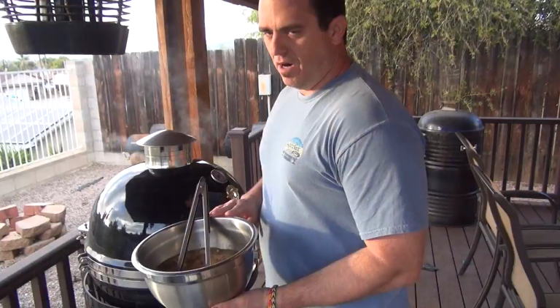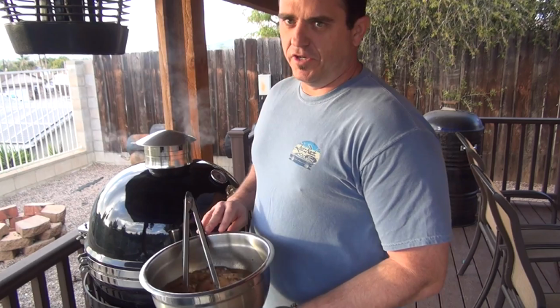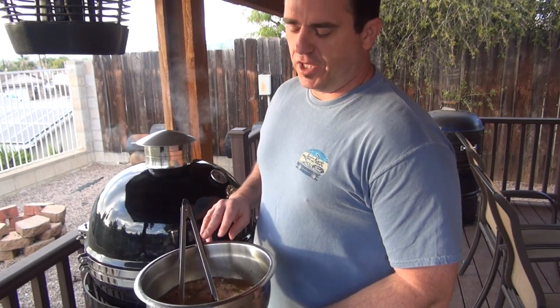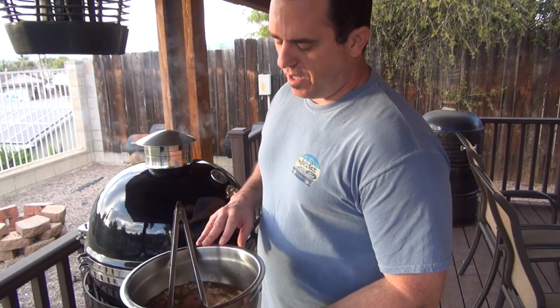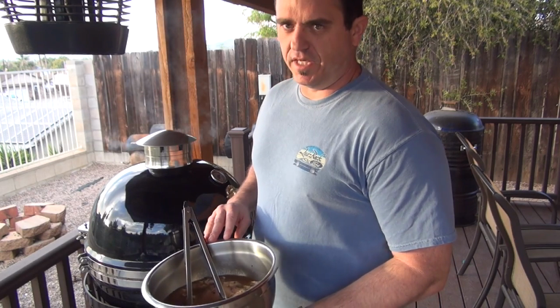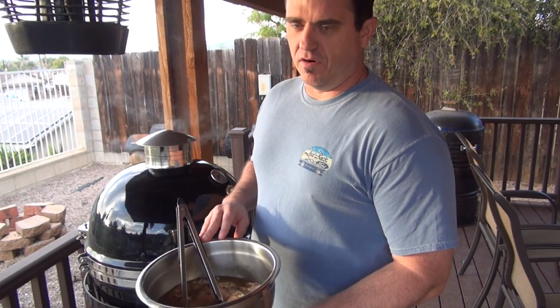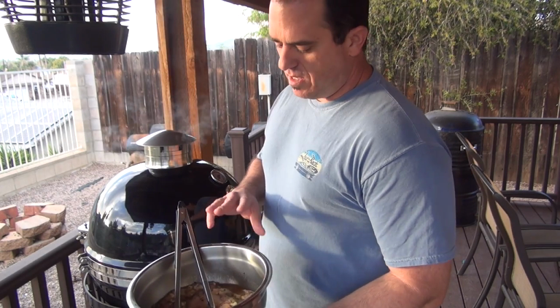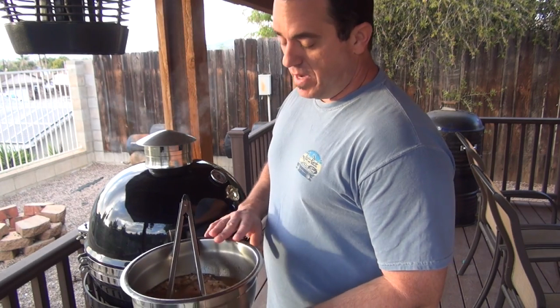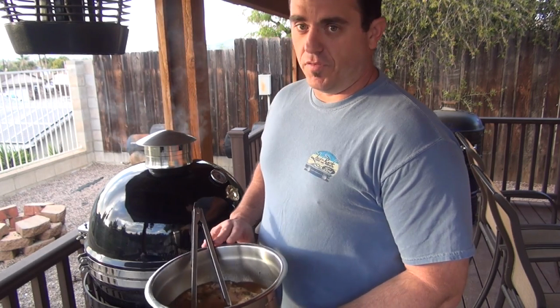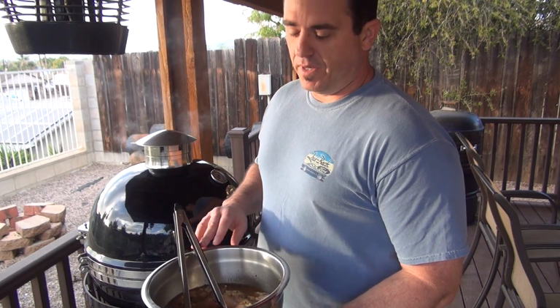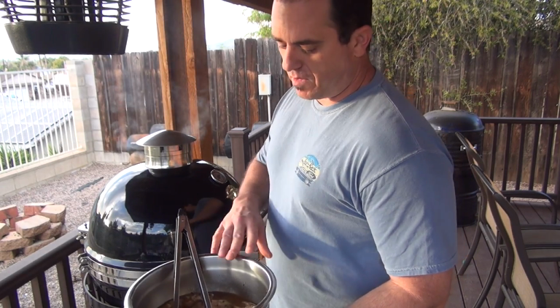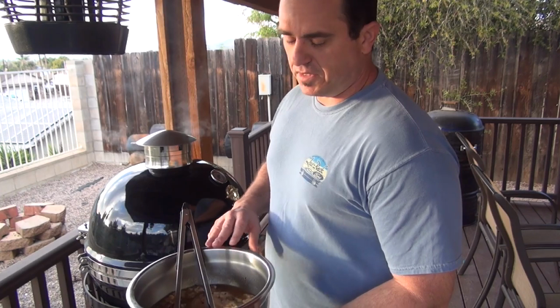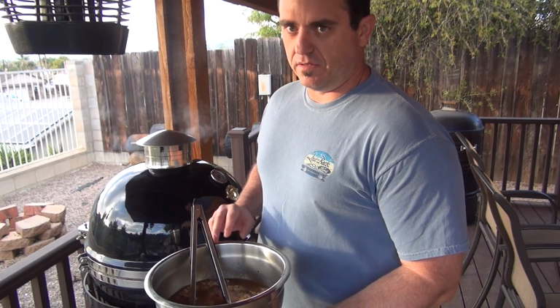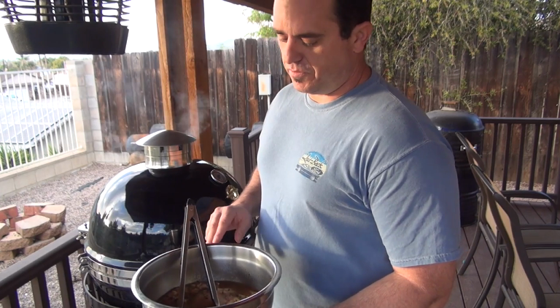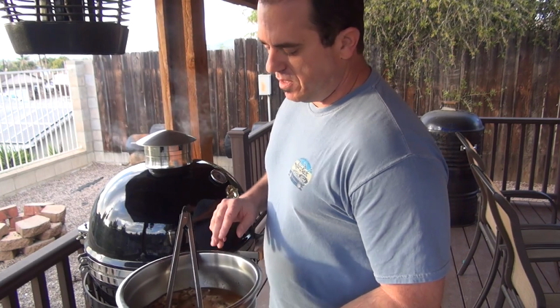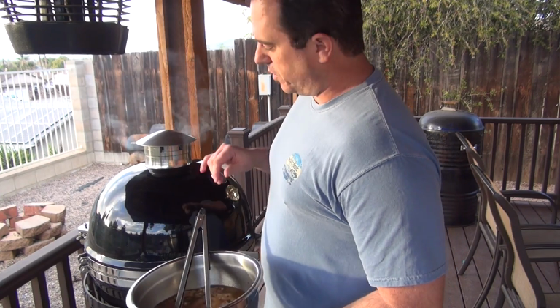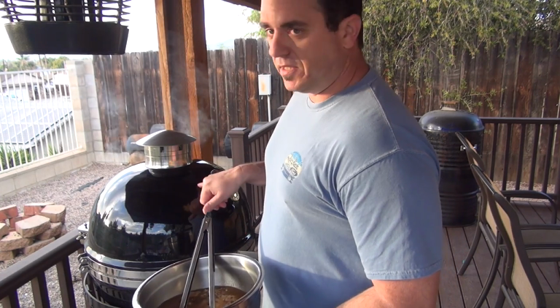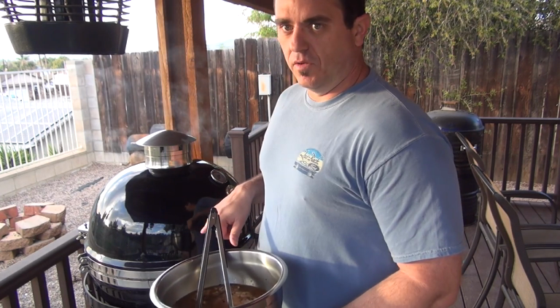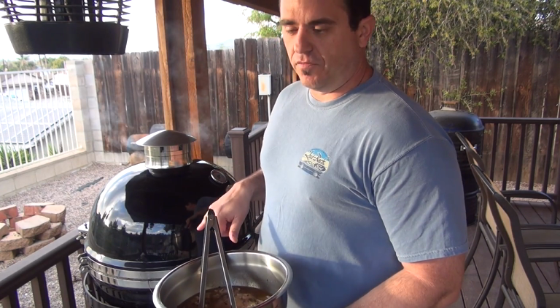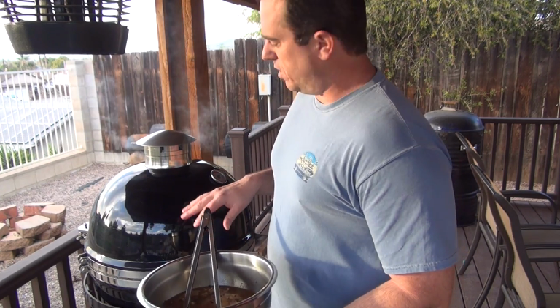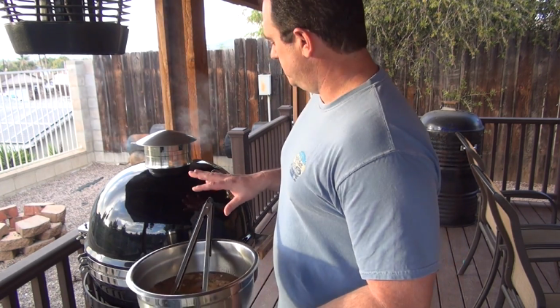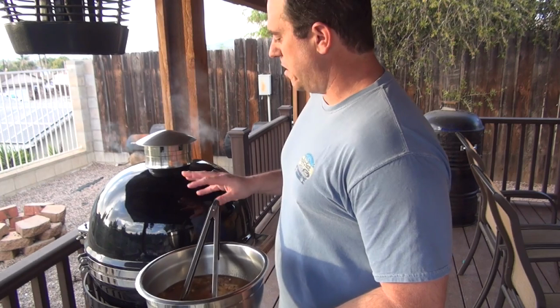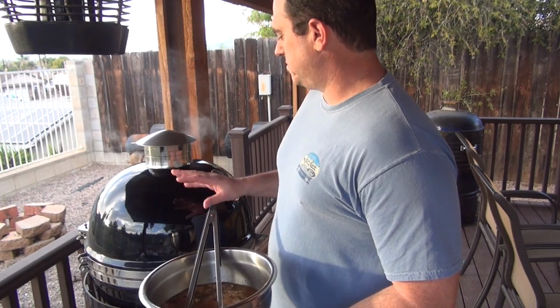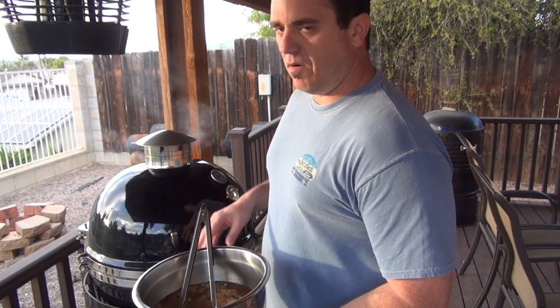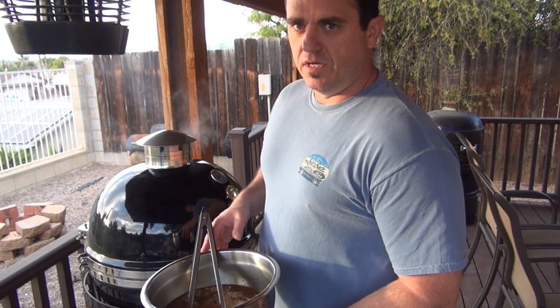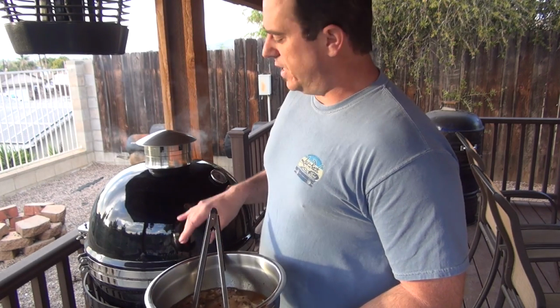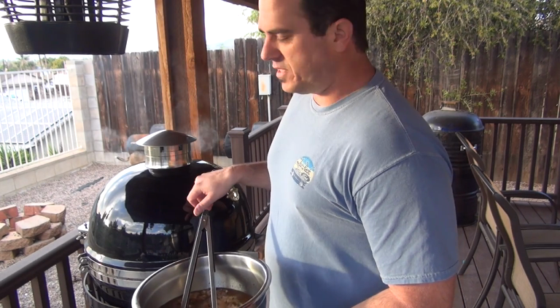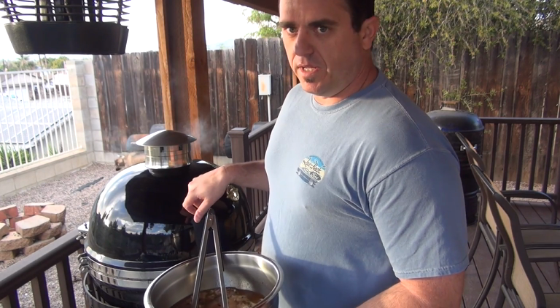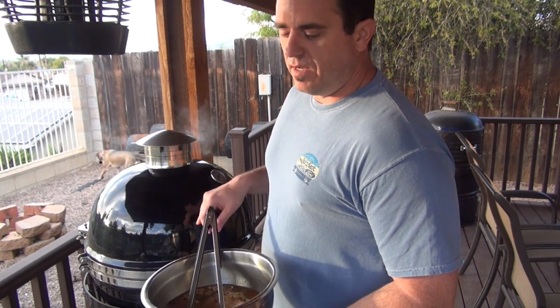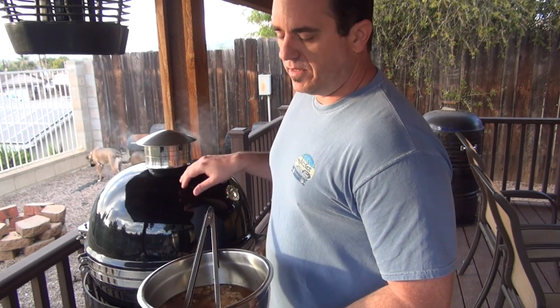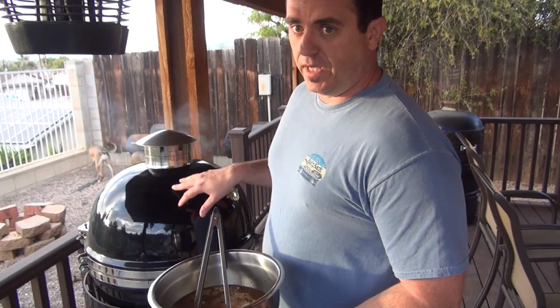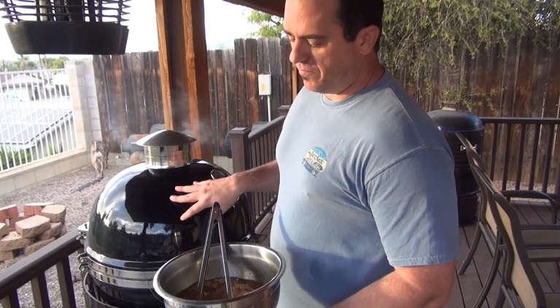Alright guys, so here's our chicken. It's been marinated for about six hours — best to go overnight, but got this going later this morning. So we're going to go ahead and get this on the Grill Dome for a couple hours. I got some mesquite wood in there, temps running at 225.